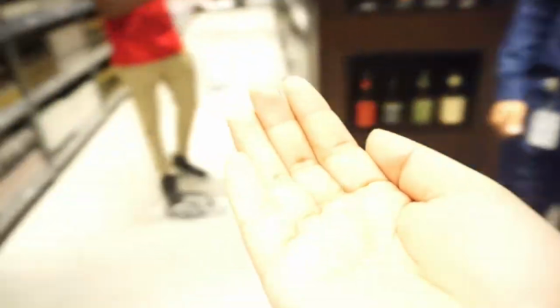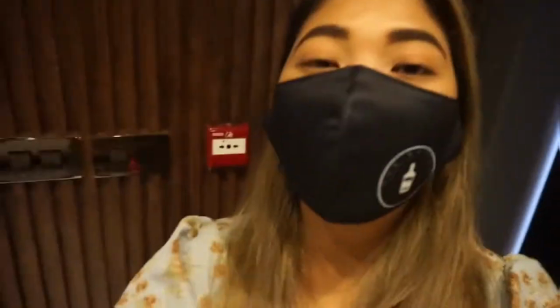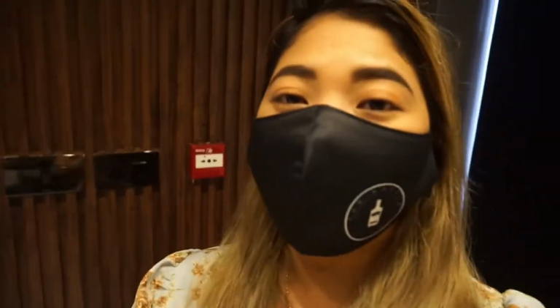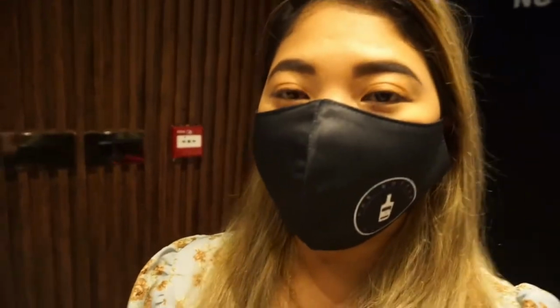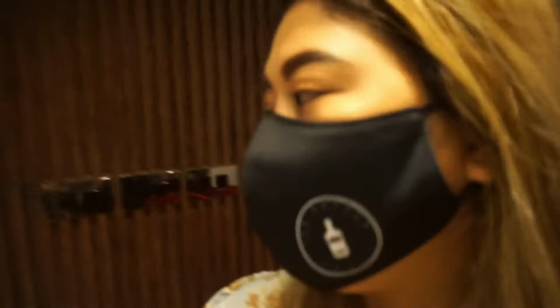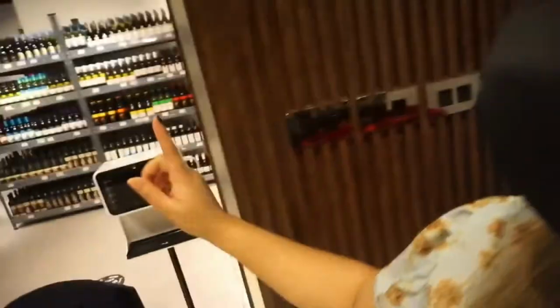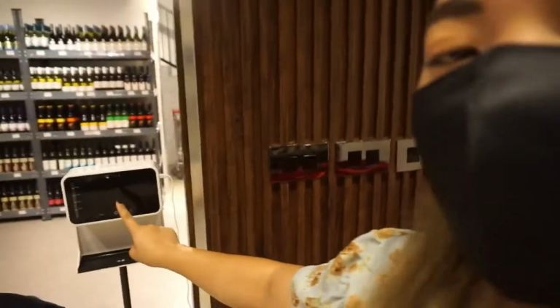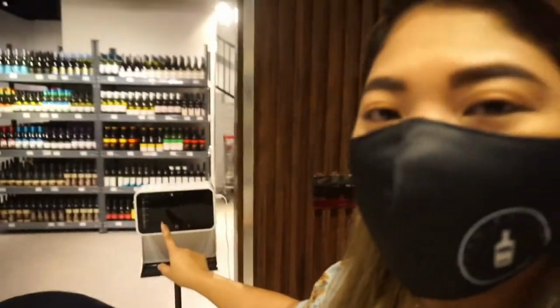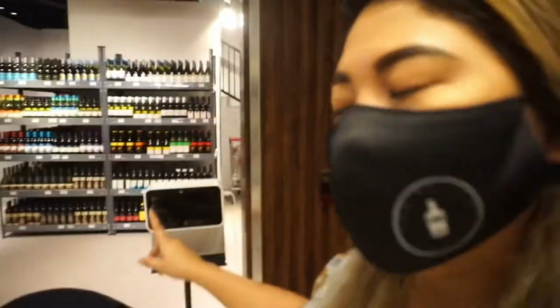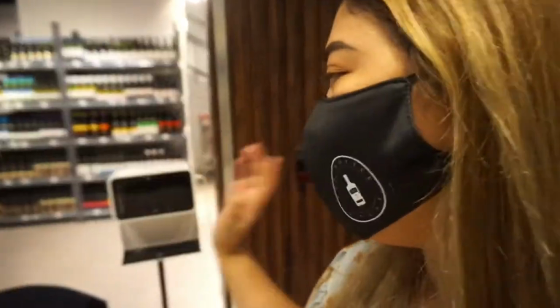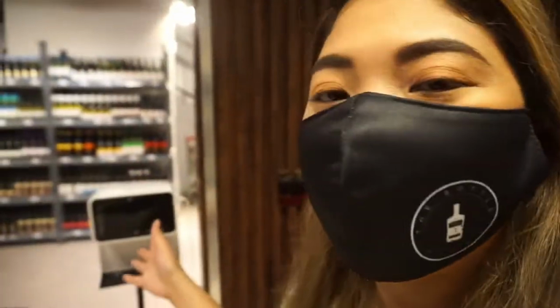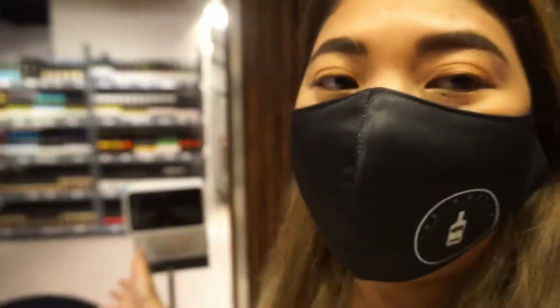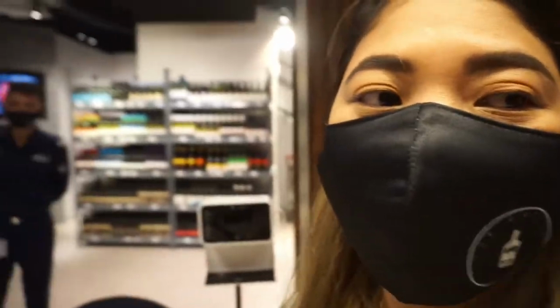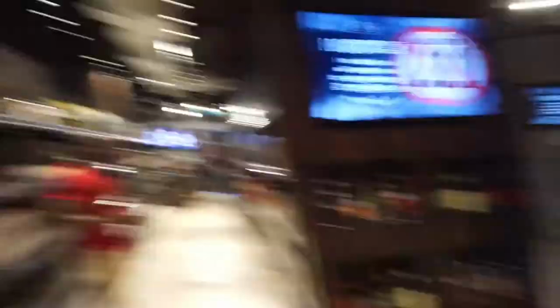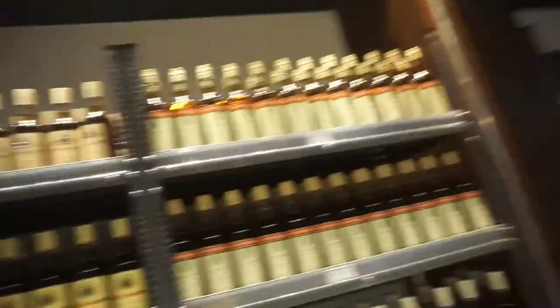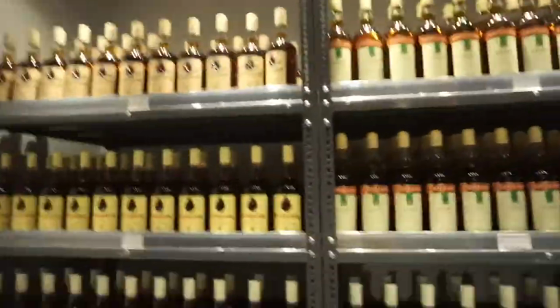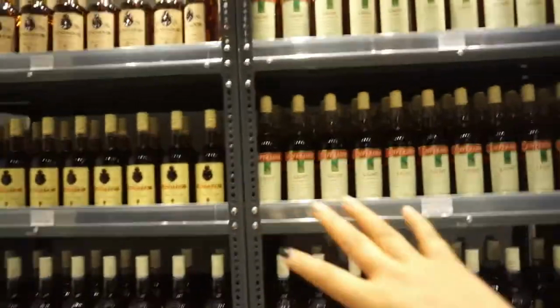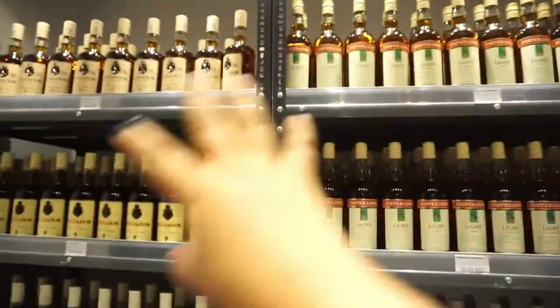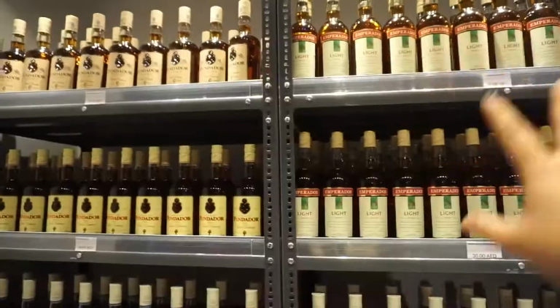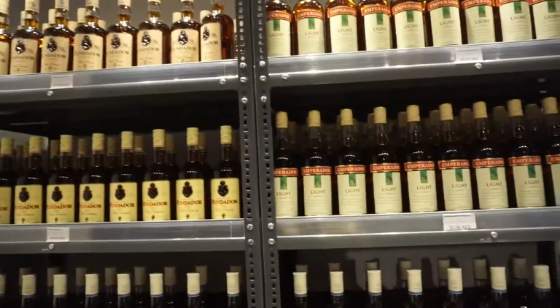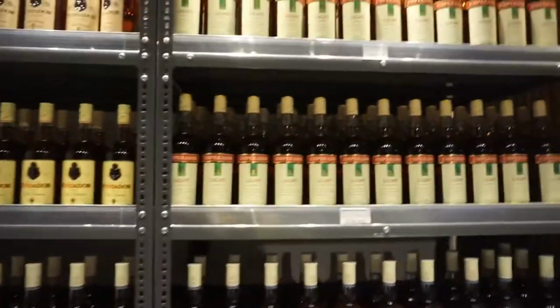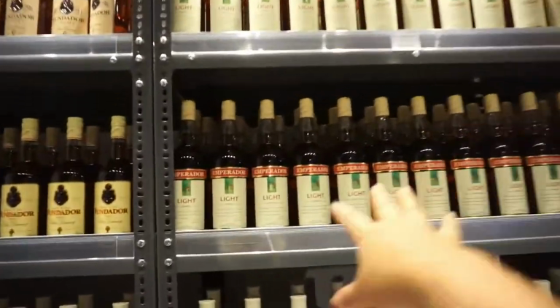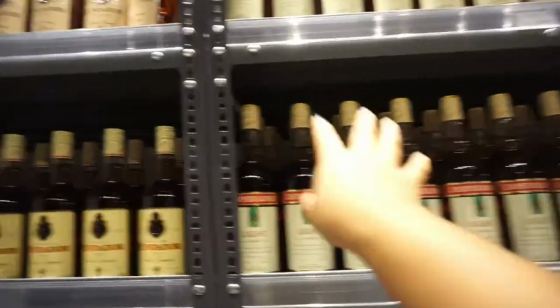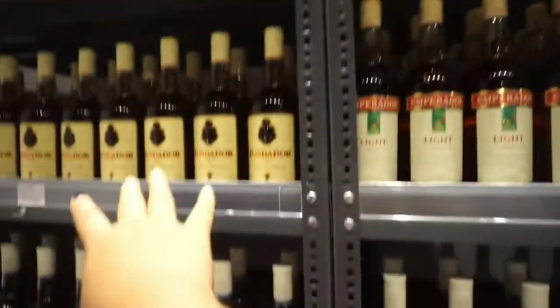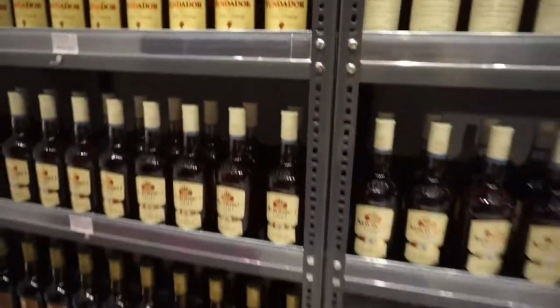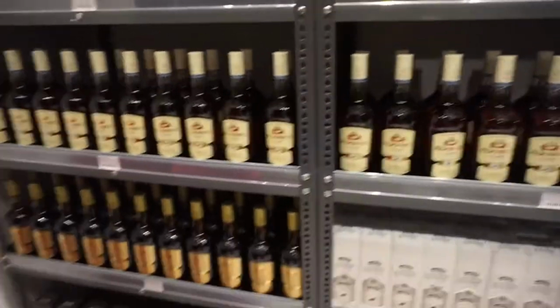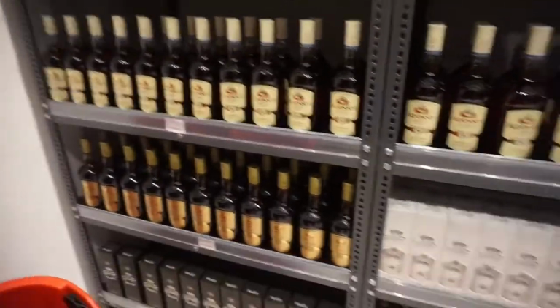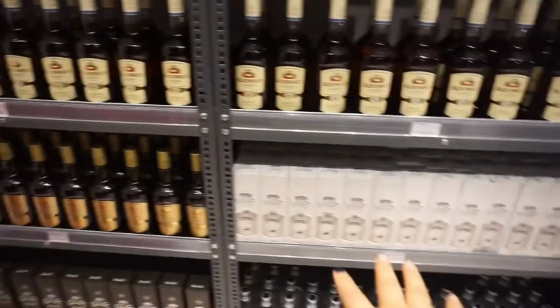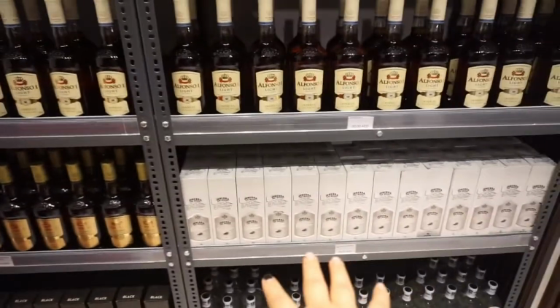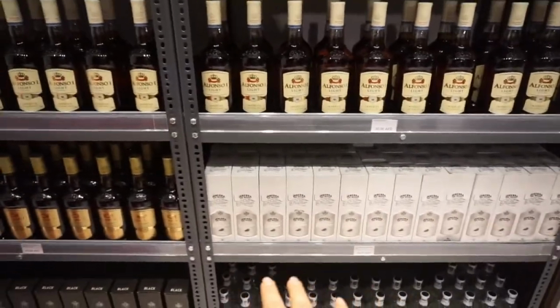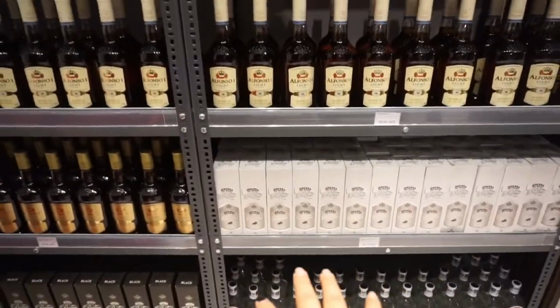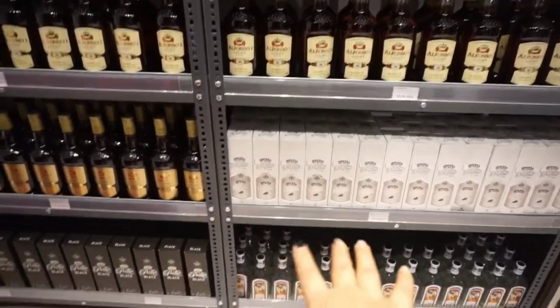Once you enter the store, you will get your temperature check plus your sanitizer. And you will see these Filipino favorites — we have Emperador, Fundador, Alfonso, Ginebra, San Miguel.